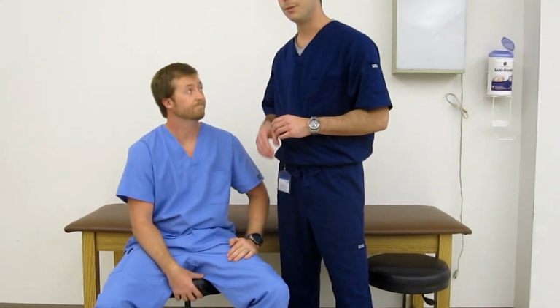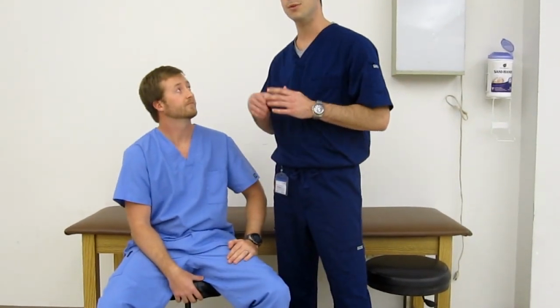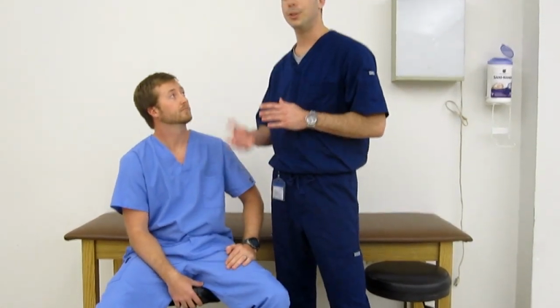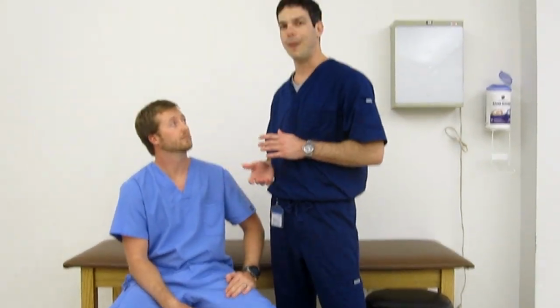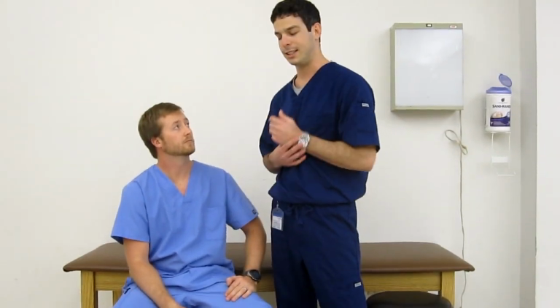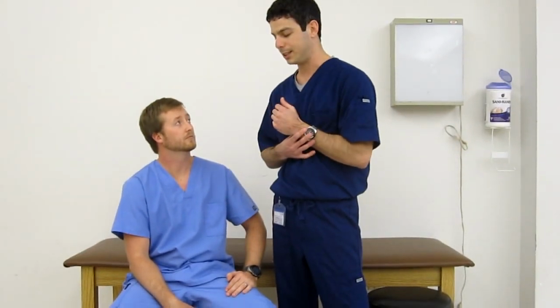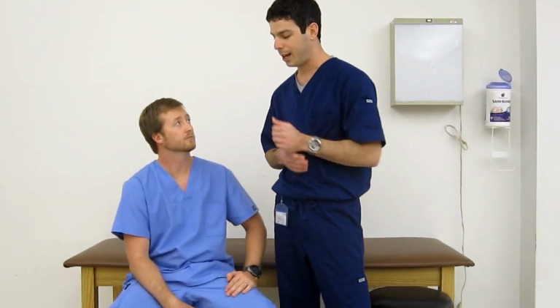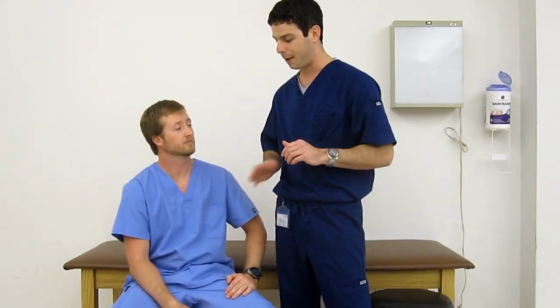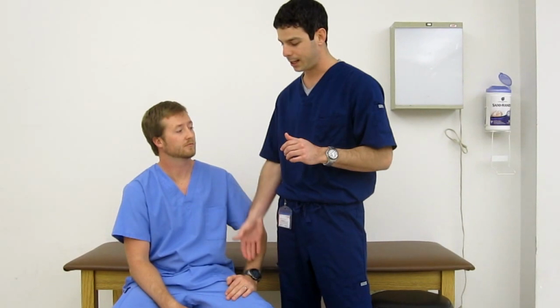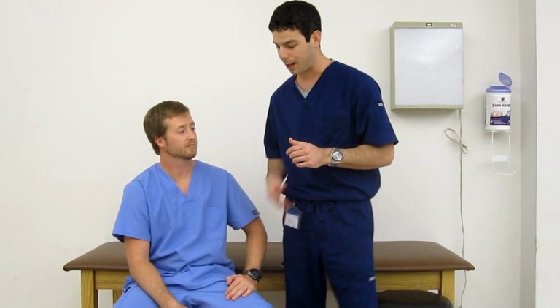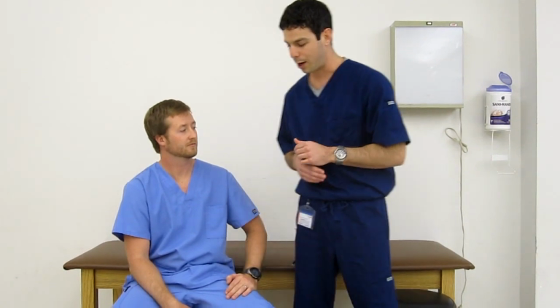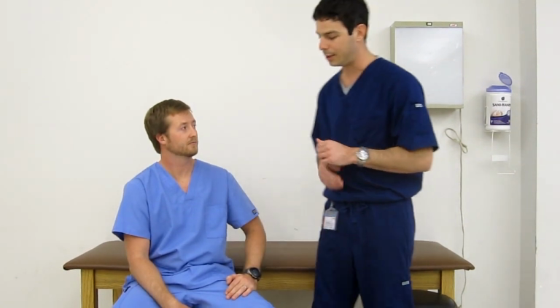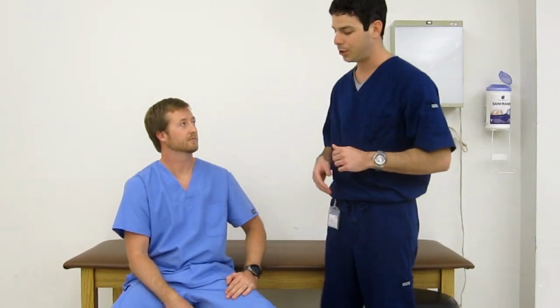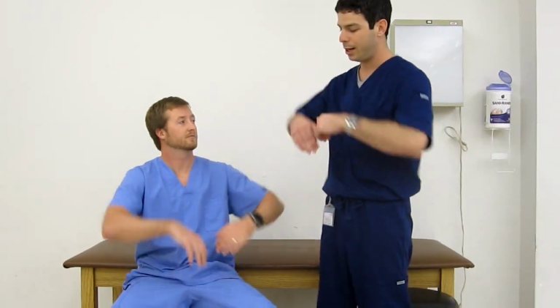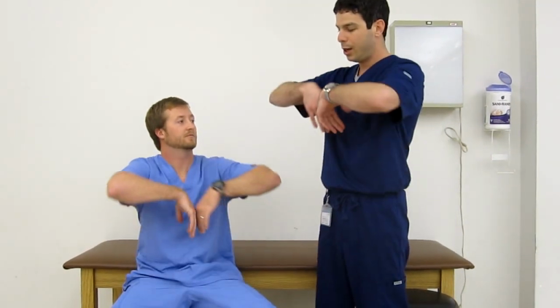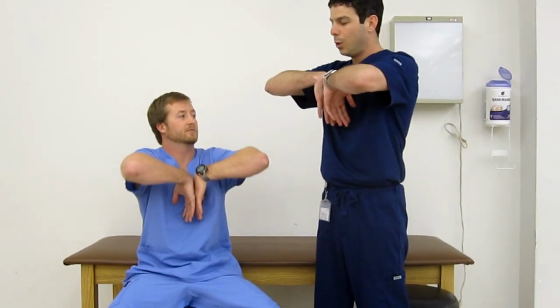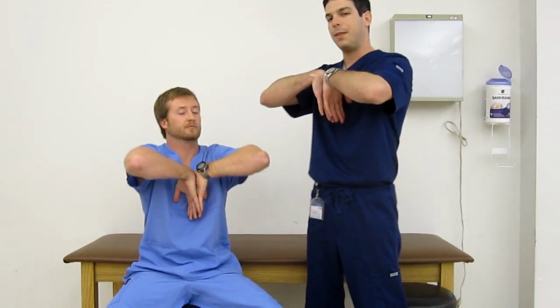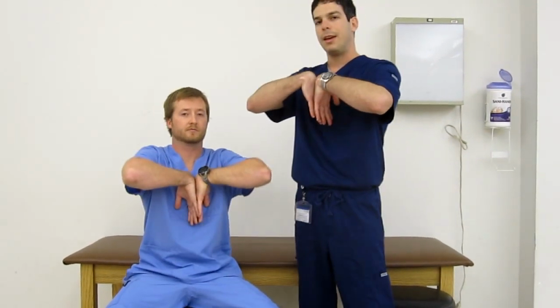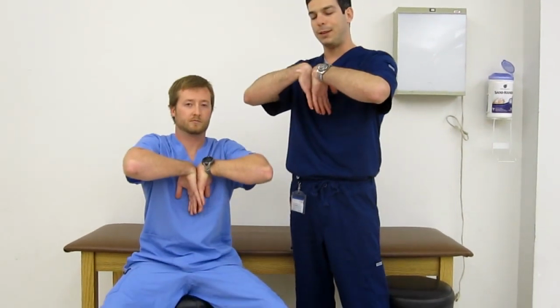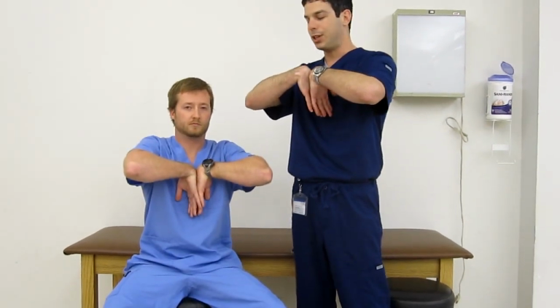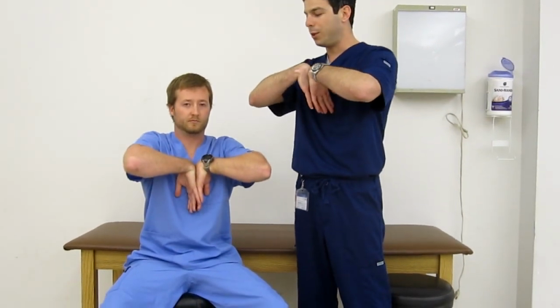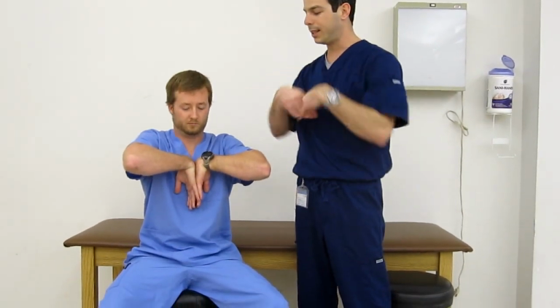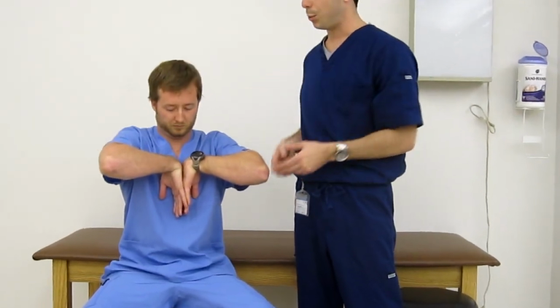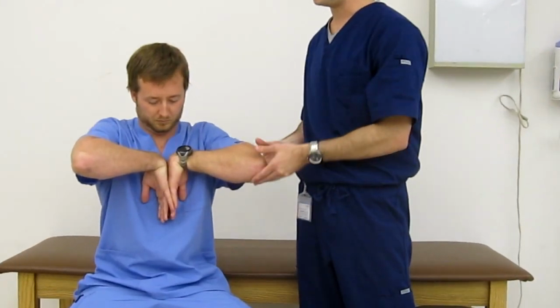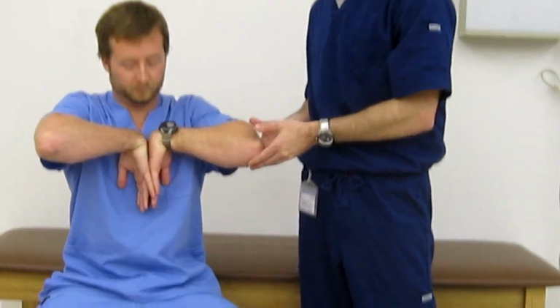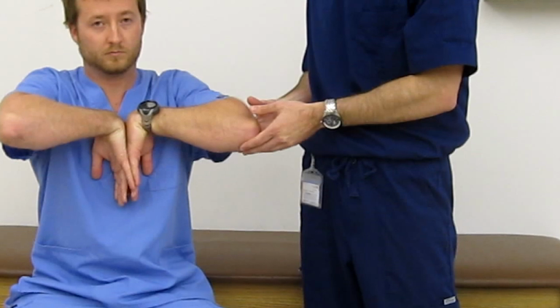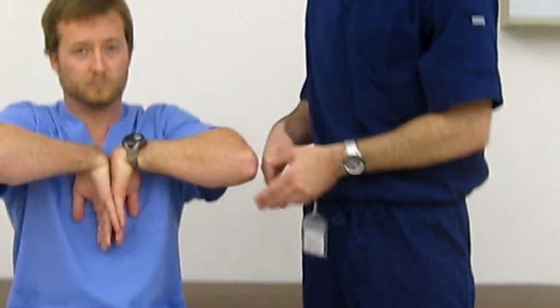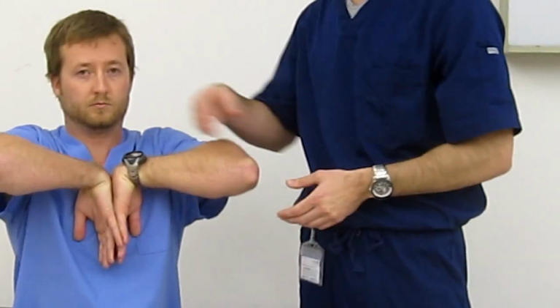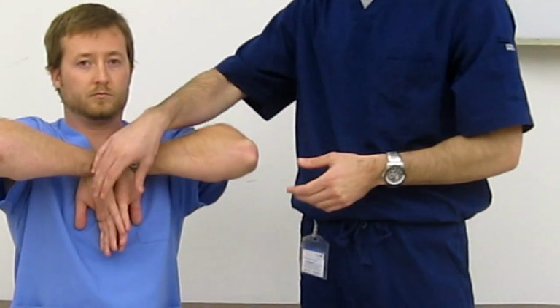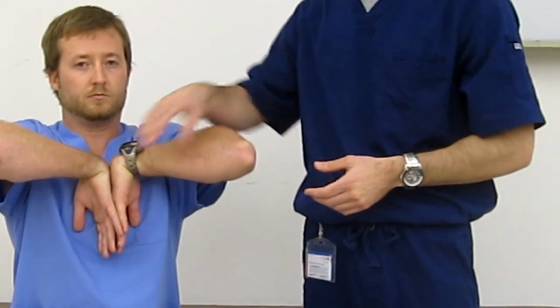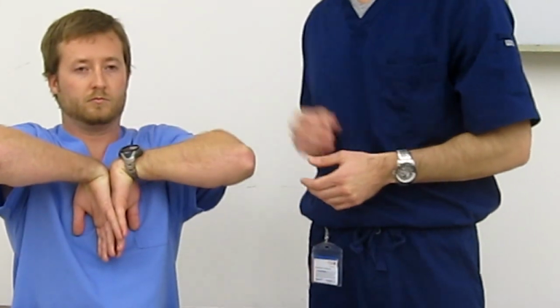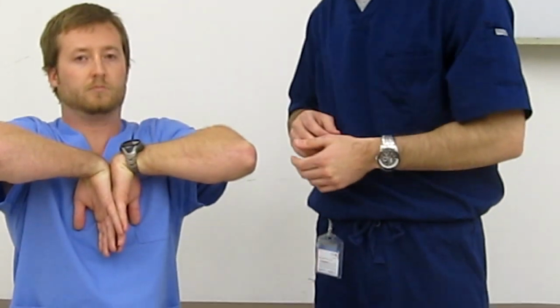Moving on to Phalen's test — I'll have Rob demonstrate it — with flexion of the wrist as well as raising the elbows, and holding this for over a minute.